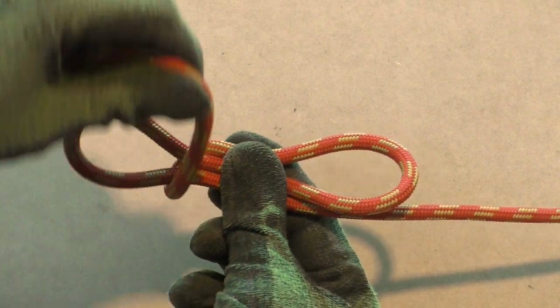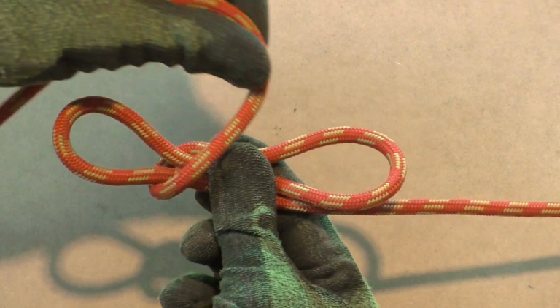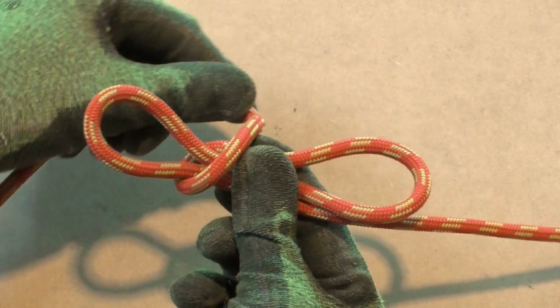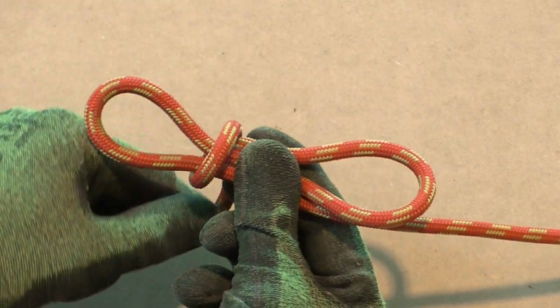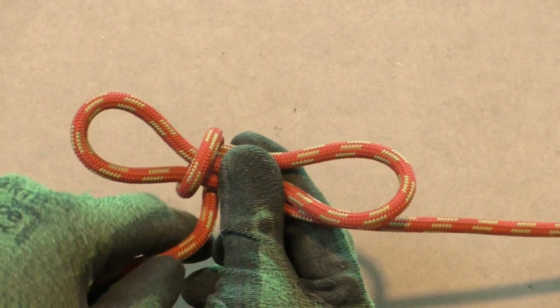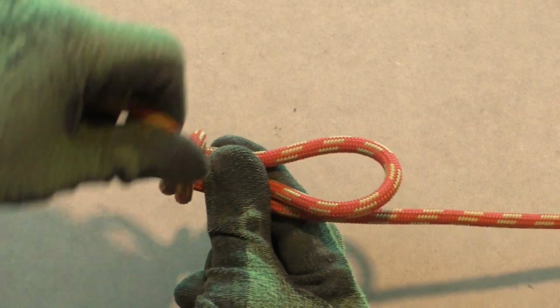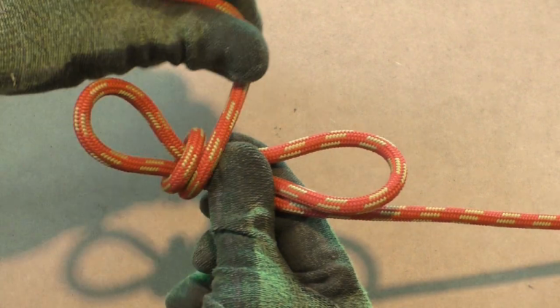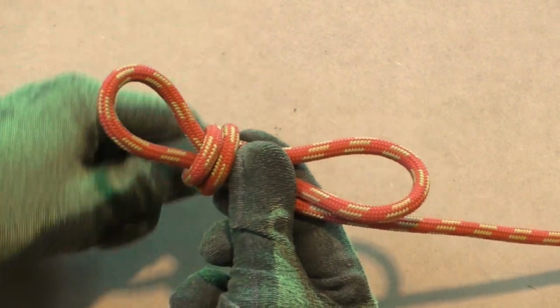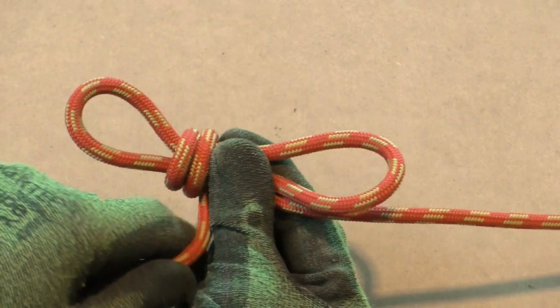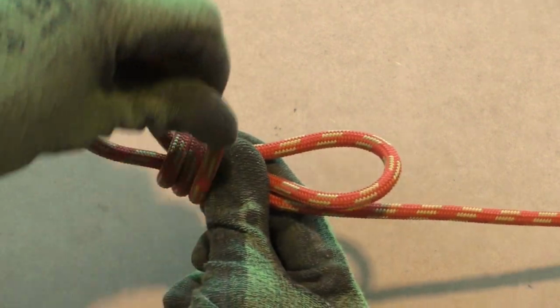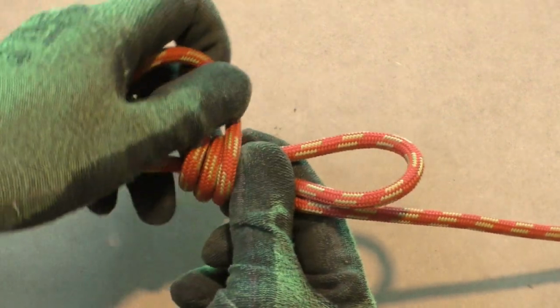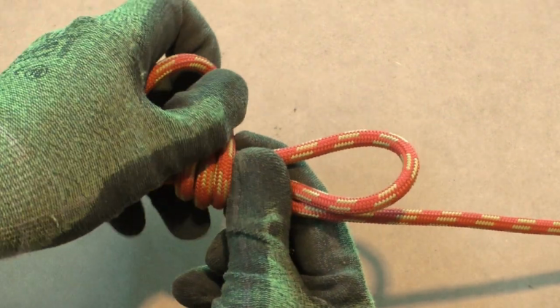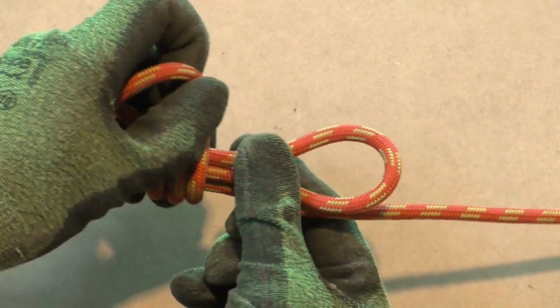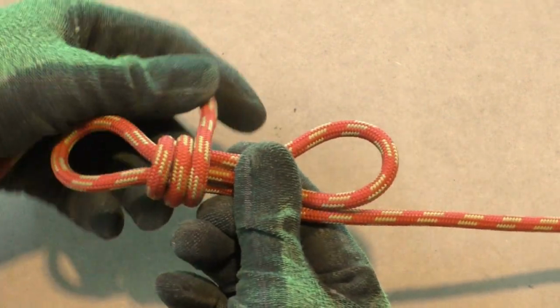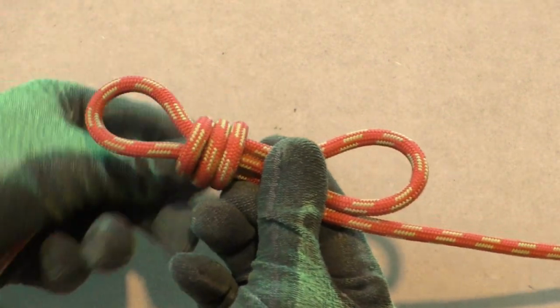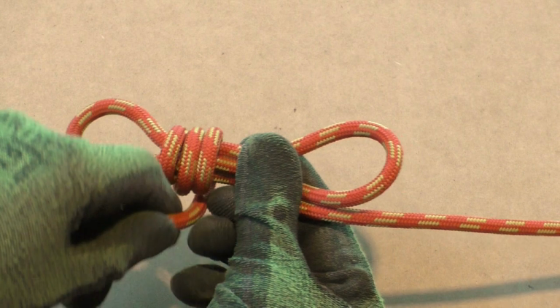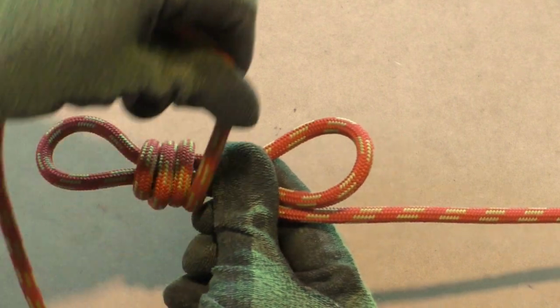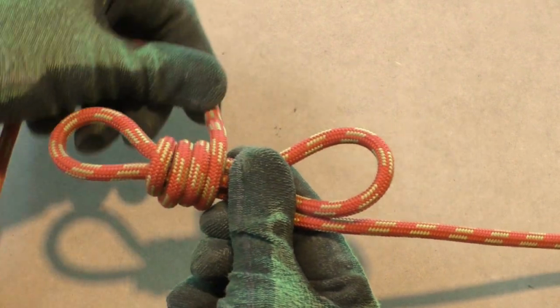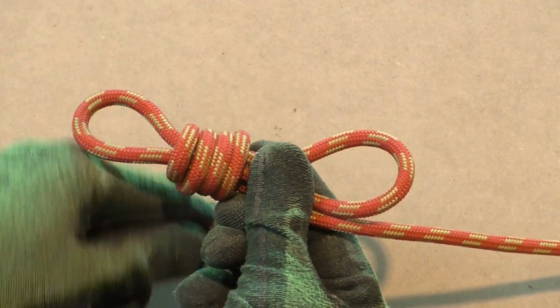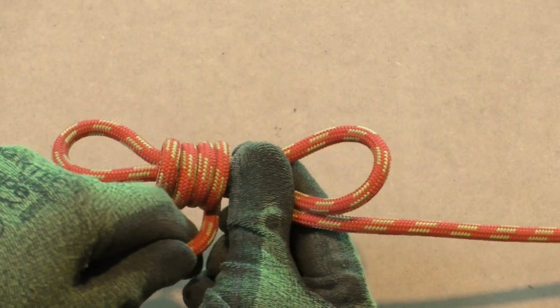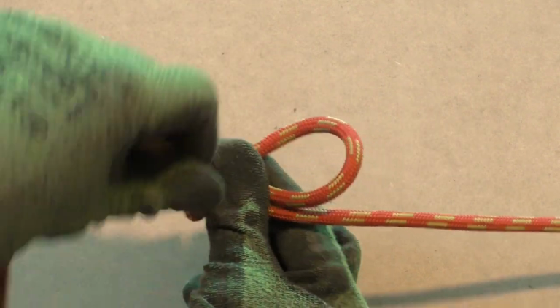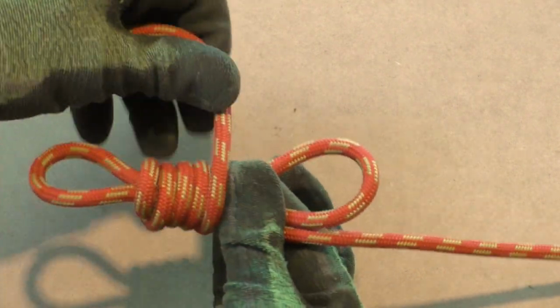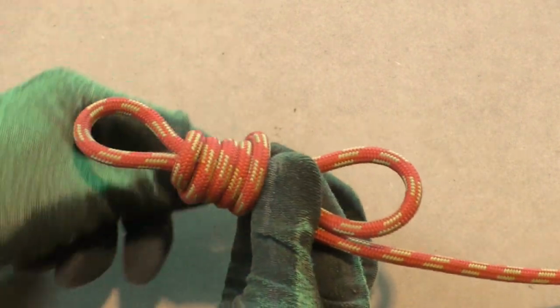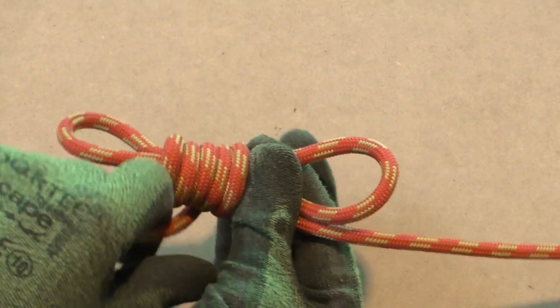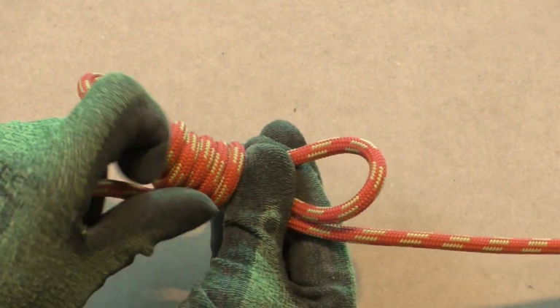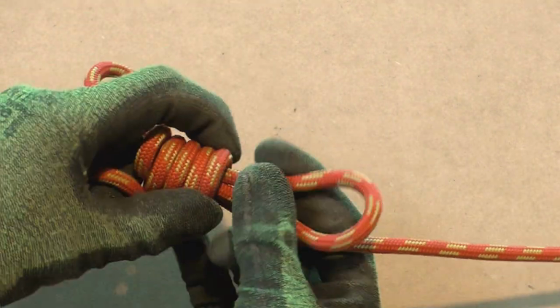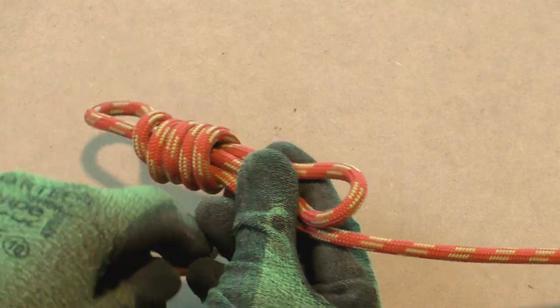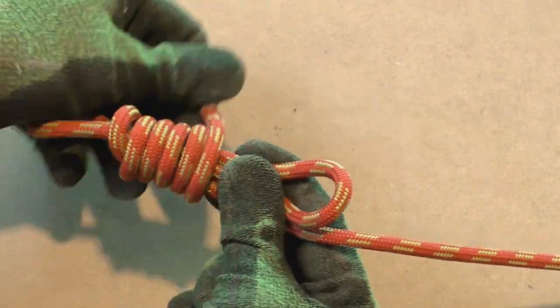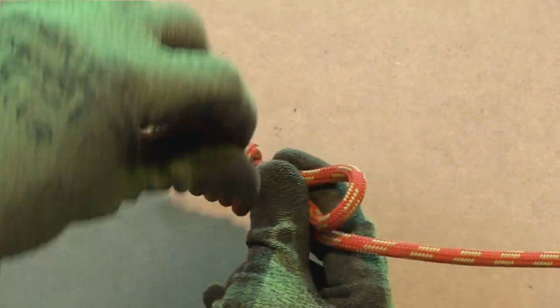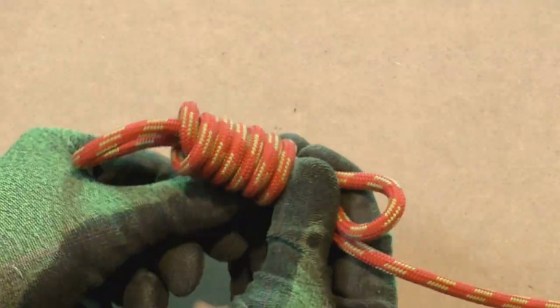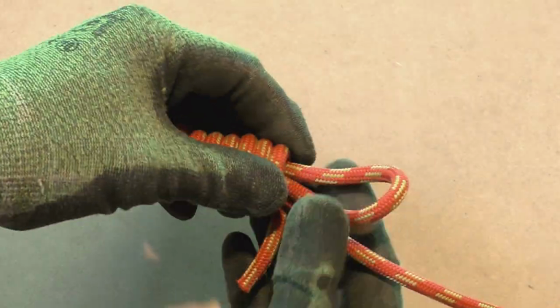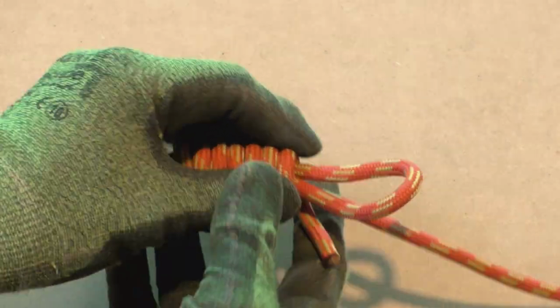Don't wrap too tight, else your hangman's knot might not be able to unravel when it gets wedged. How tight you can make the wraps depends on the stiffness of the rope. Continue making wraps until you are almost out of tail.